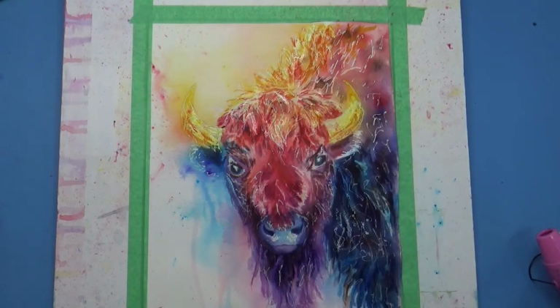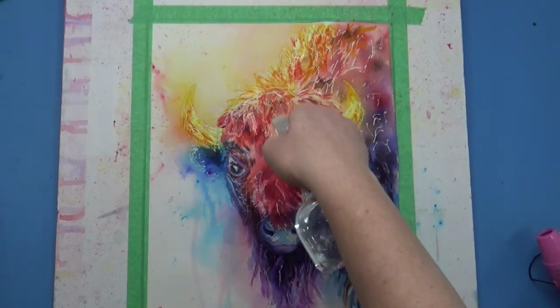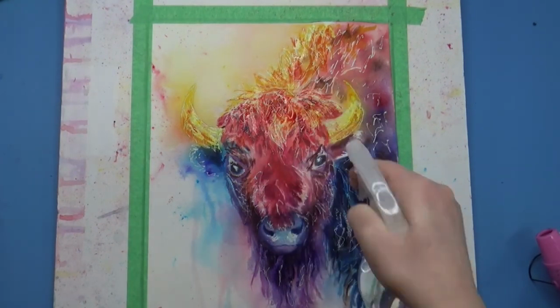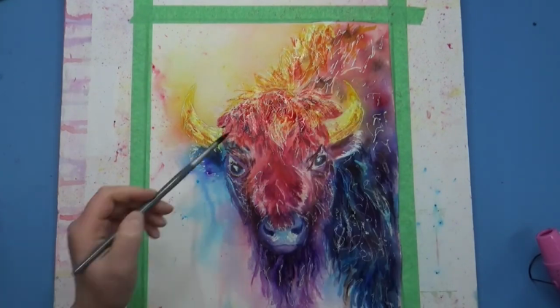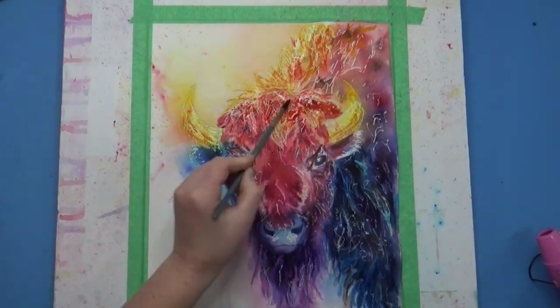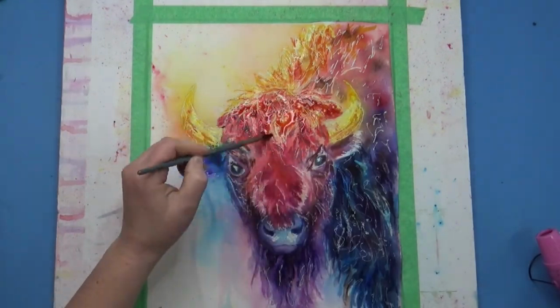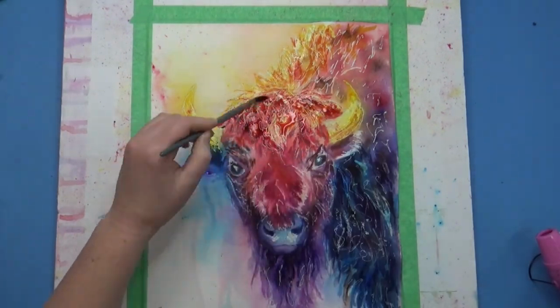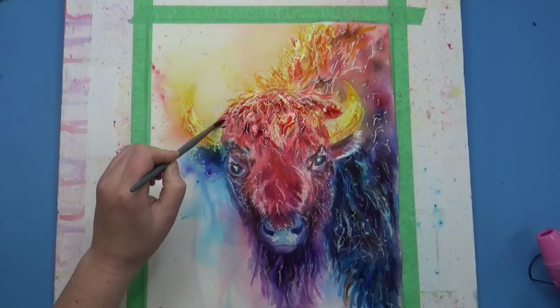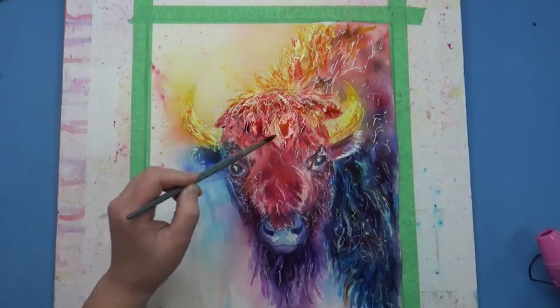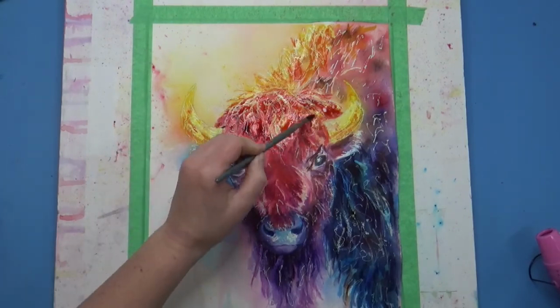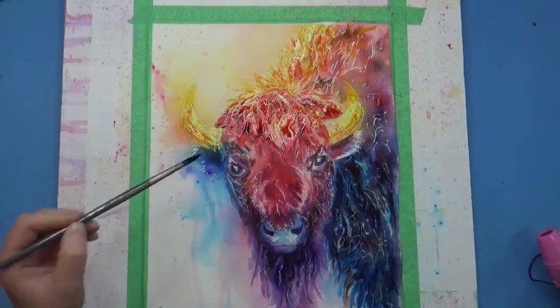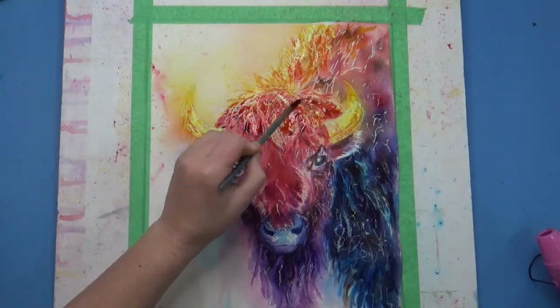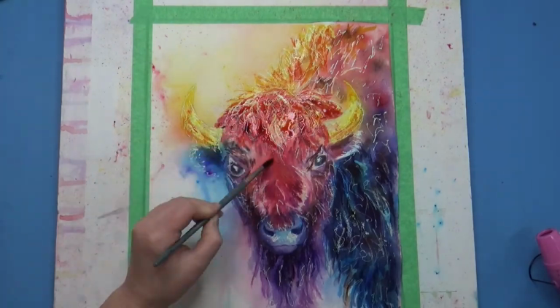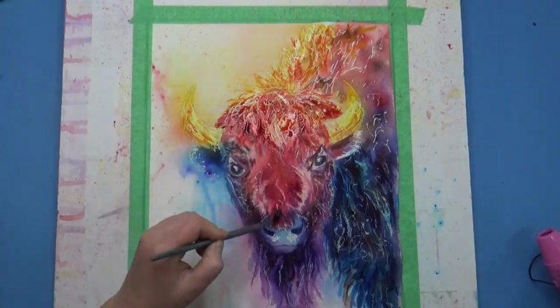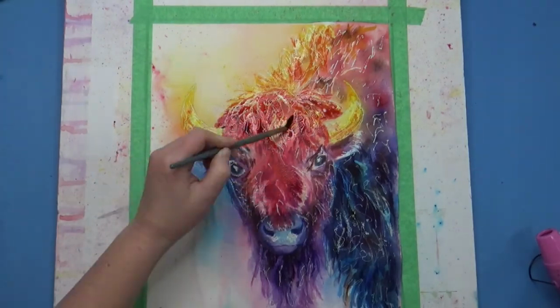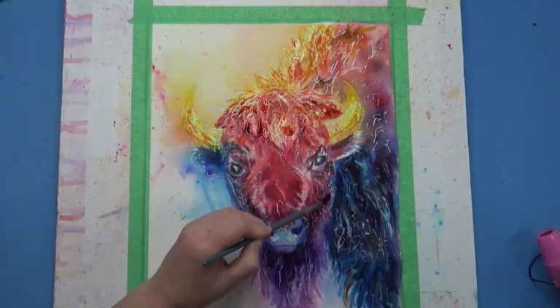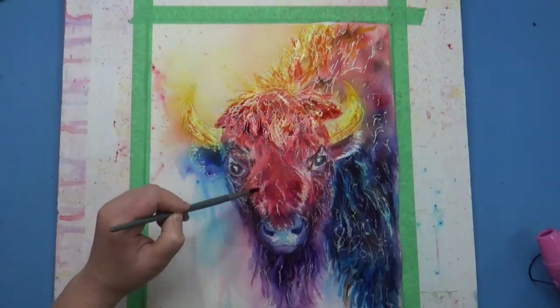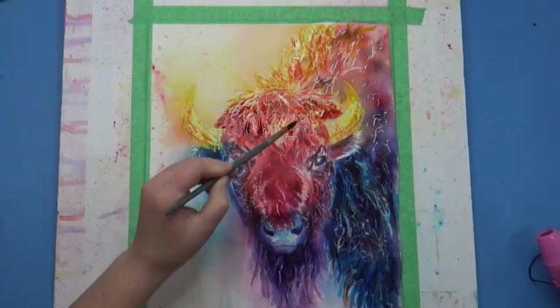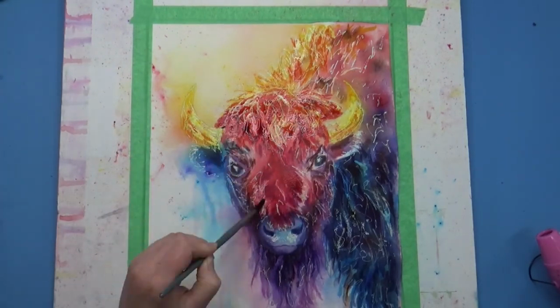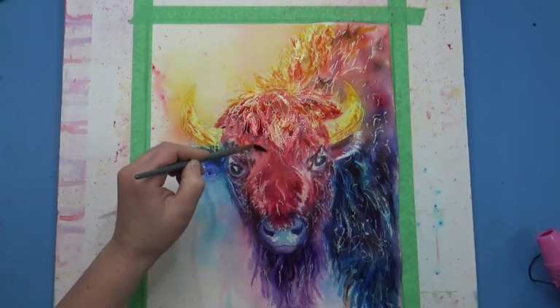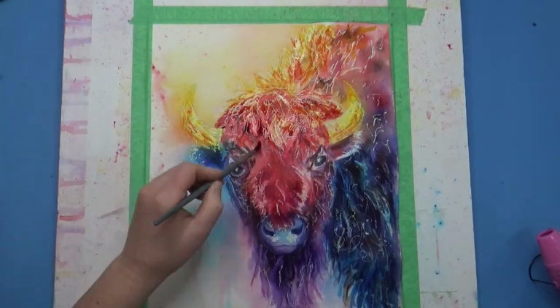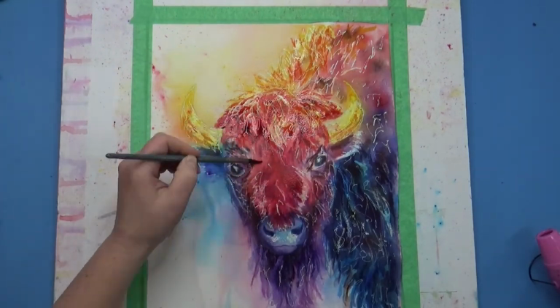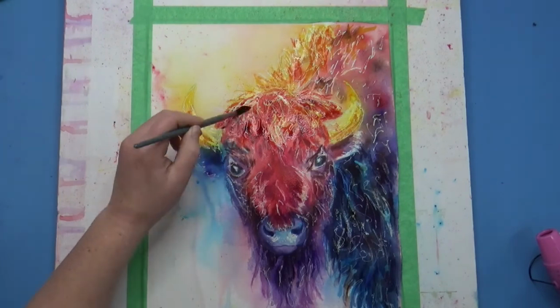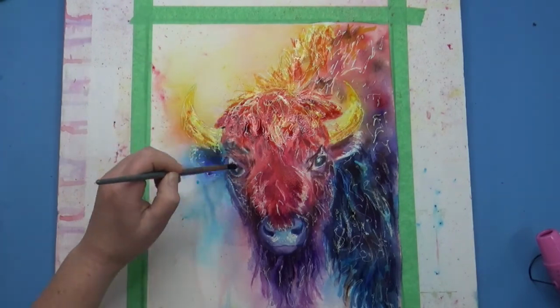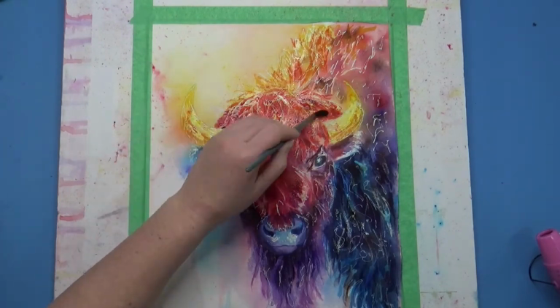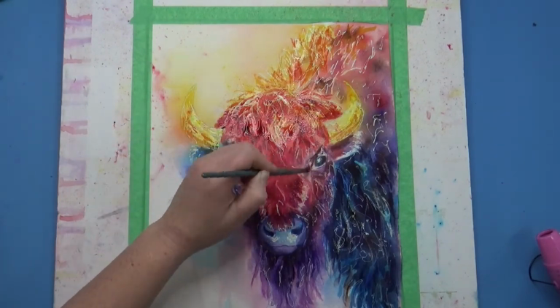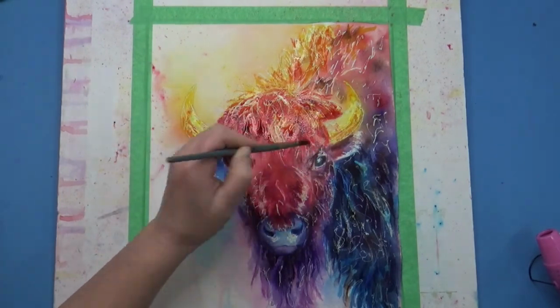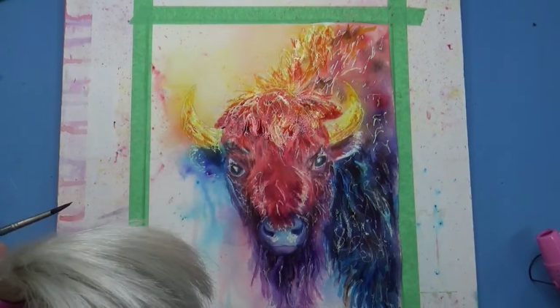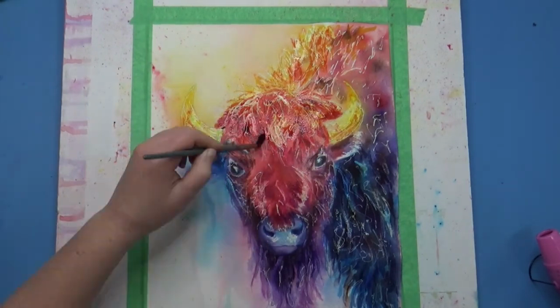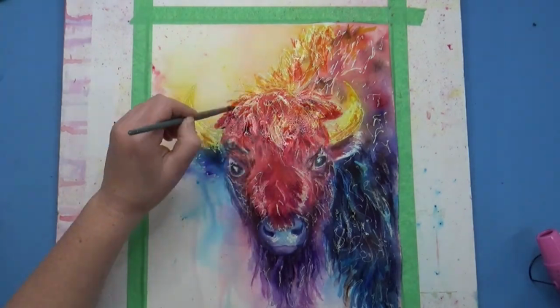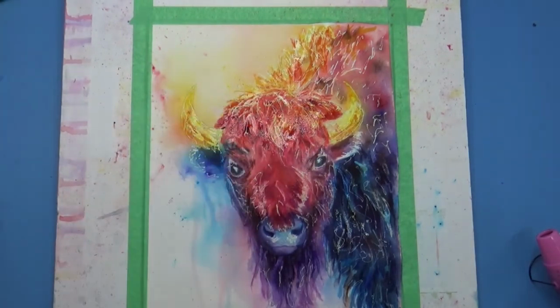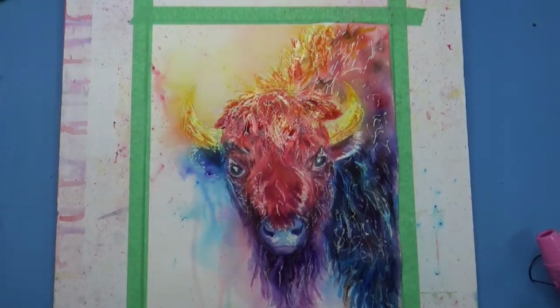You can see I've been adding just more layers, going back through — and this is all with the Hydrus watercolors. I'm not really touching the Brush-O at all at this point.